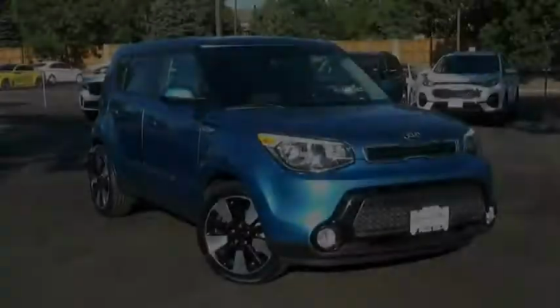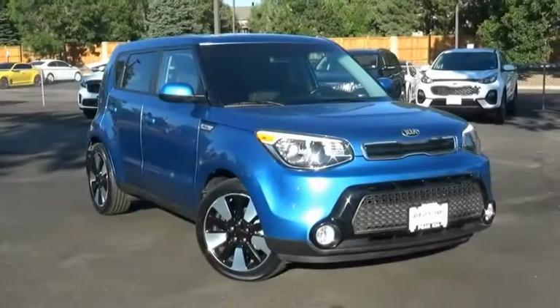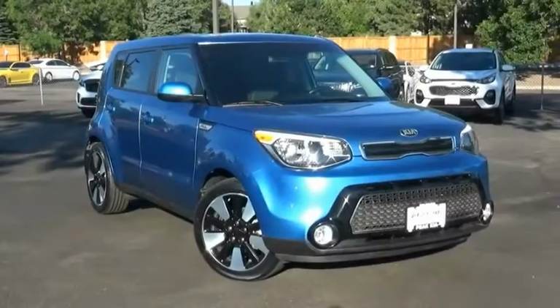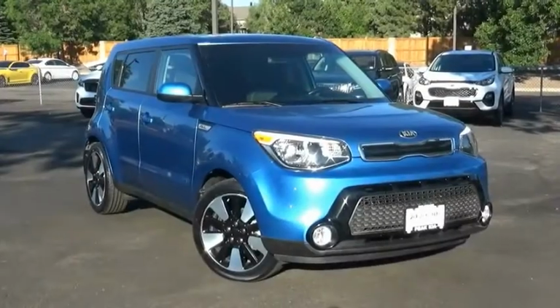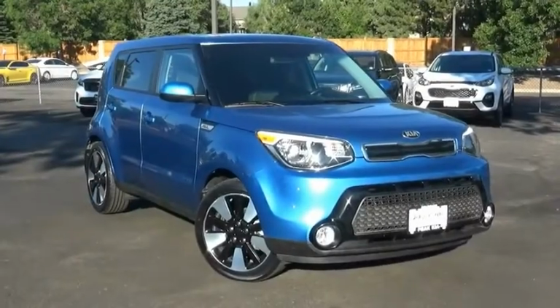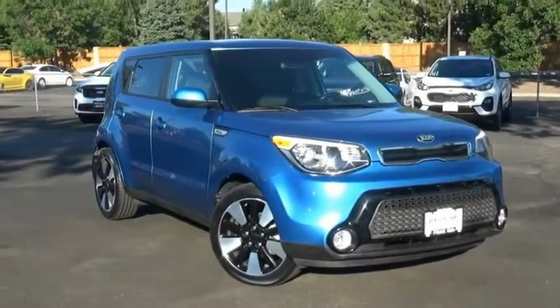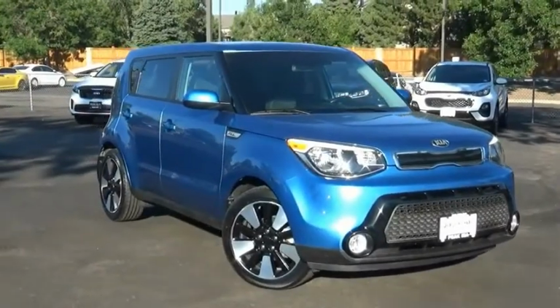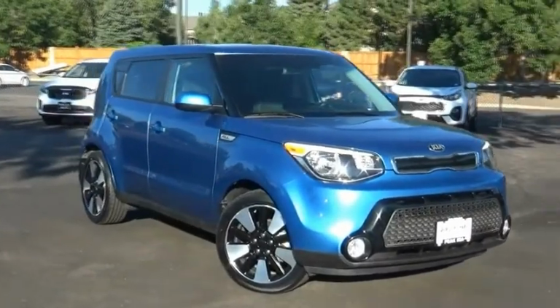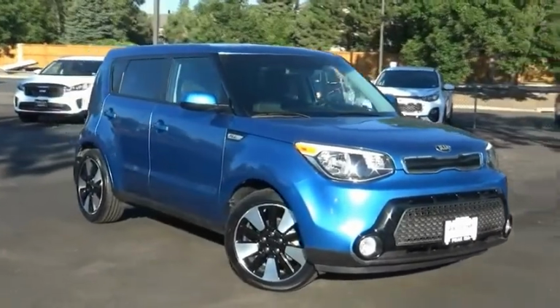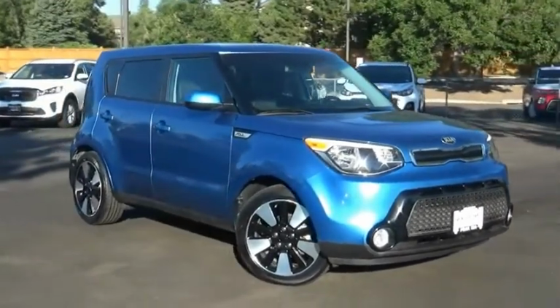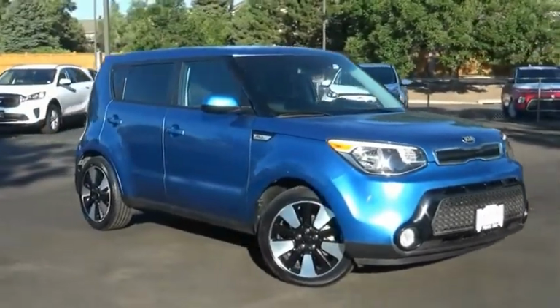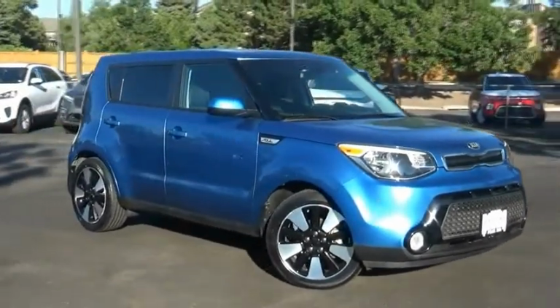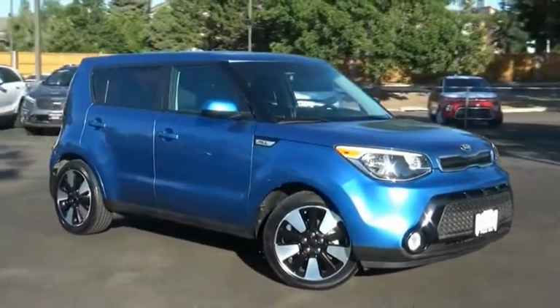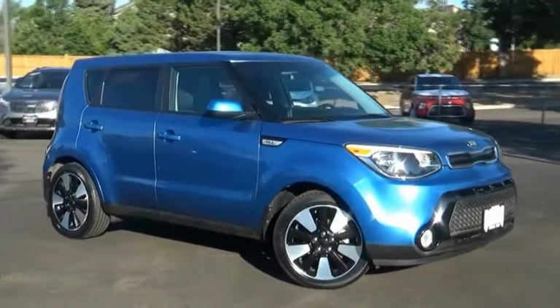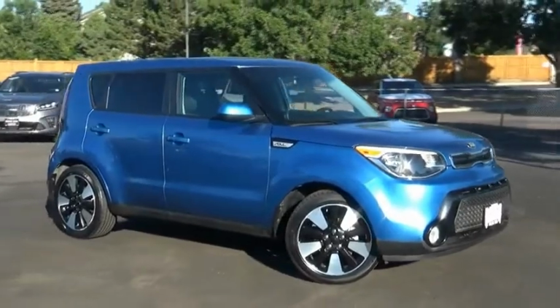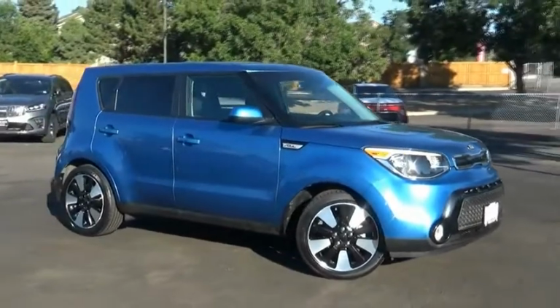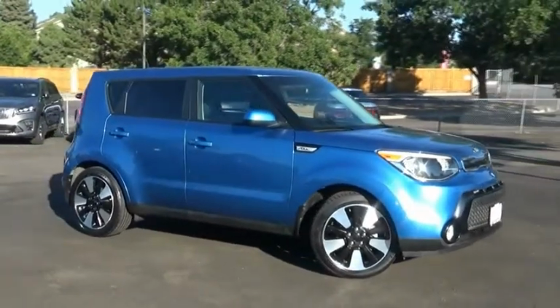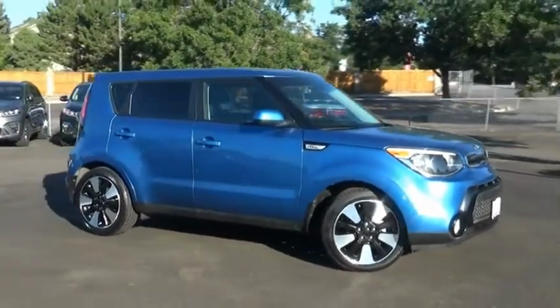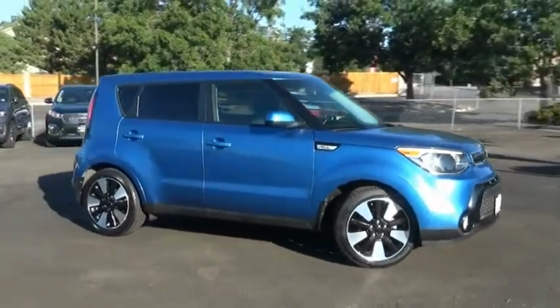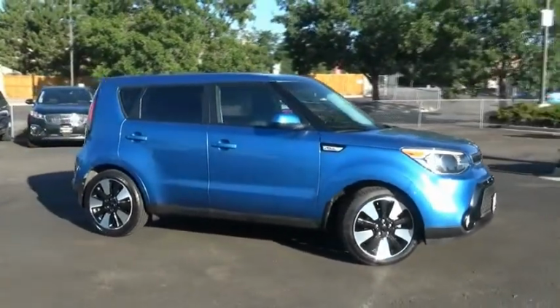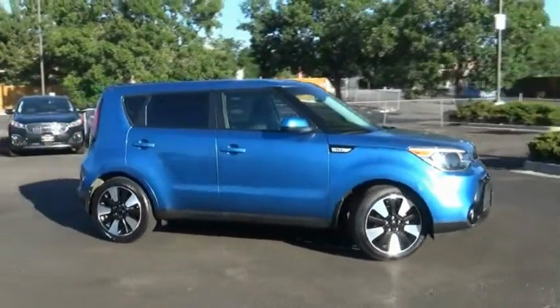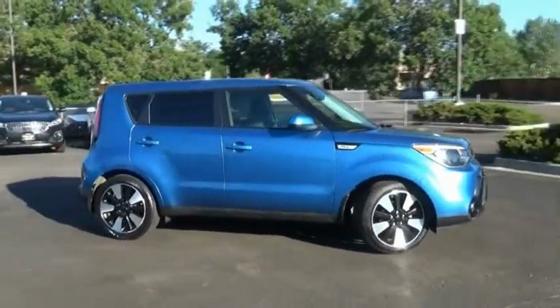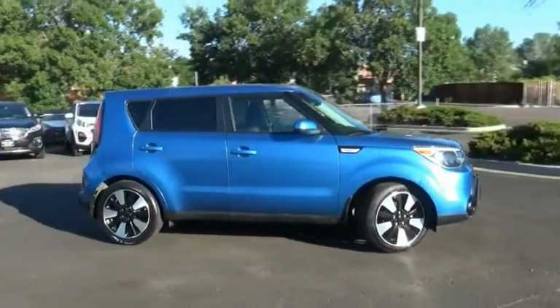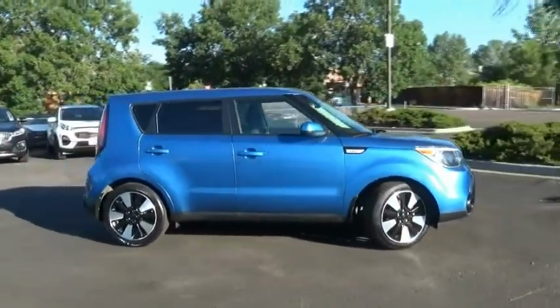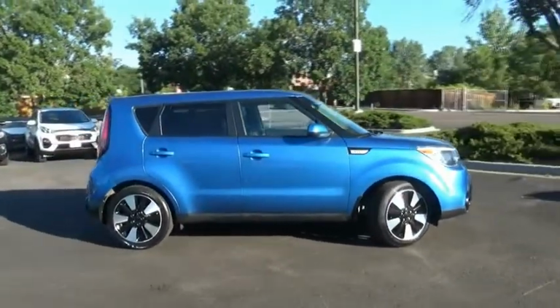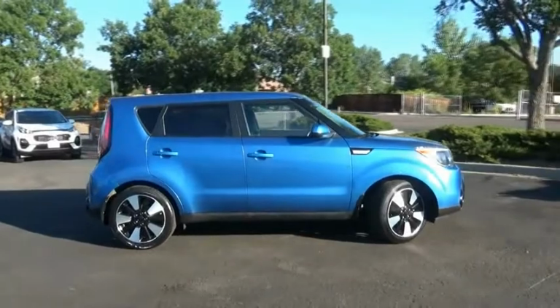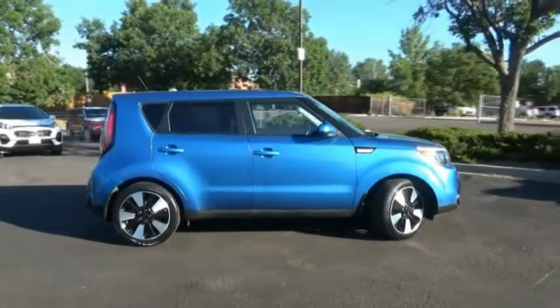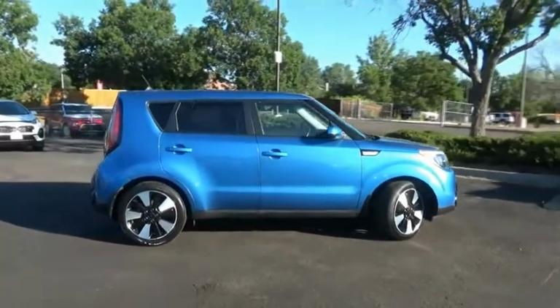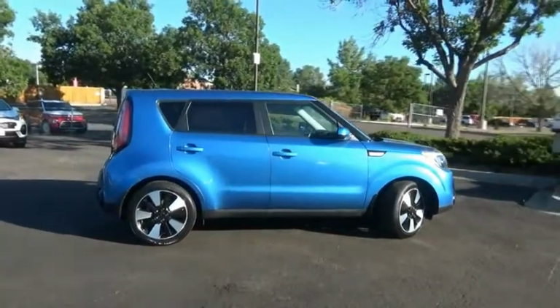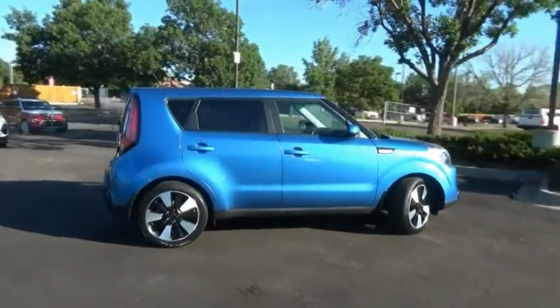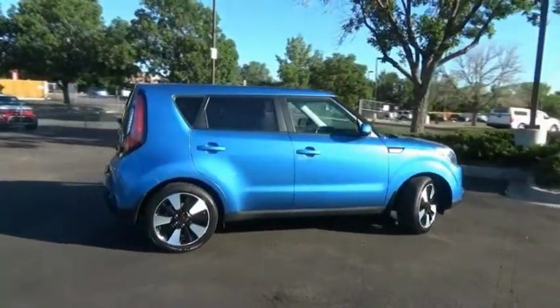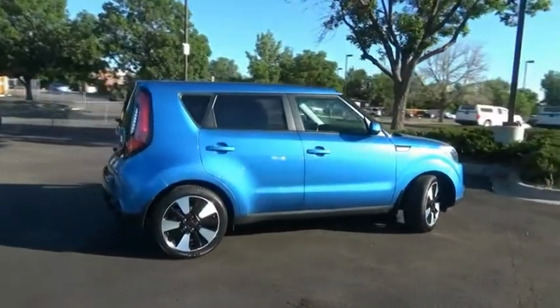We are pleased to show you the 2016 Soul. The Soul is quick and ready with its innovative, catchy style, a sharp, roomy, and well-fitted cabin, and a comprehensive list of safety and fun features.